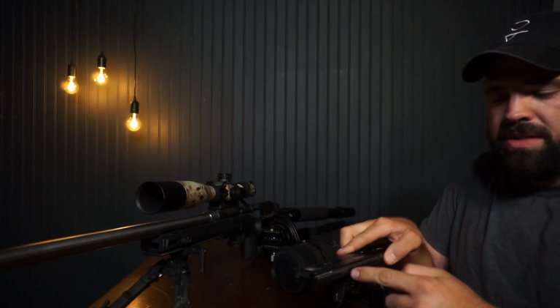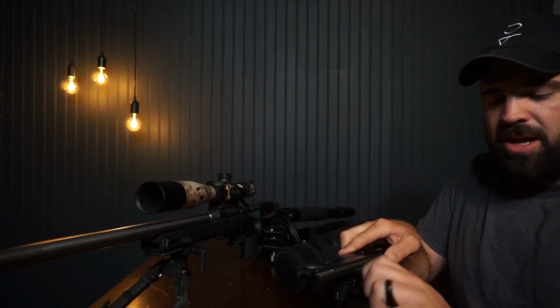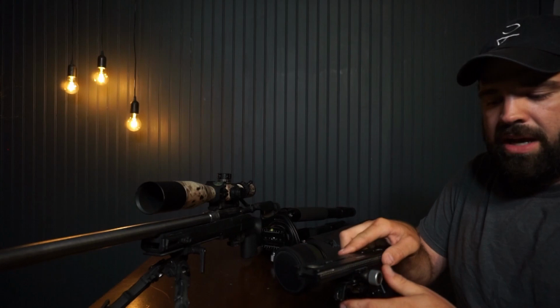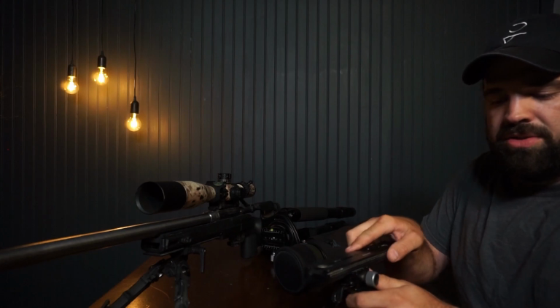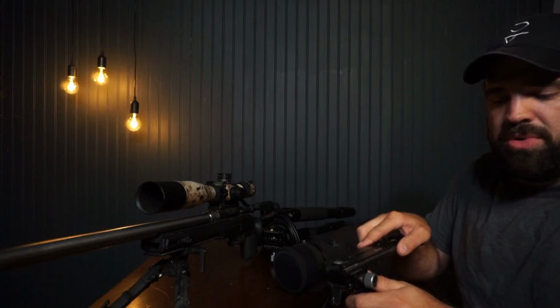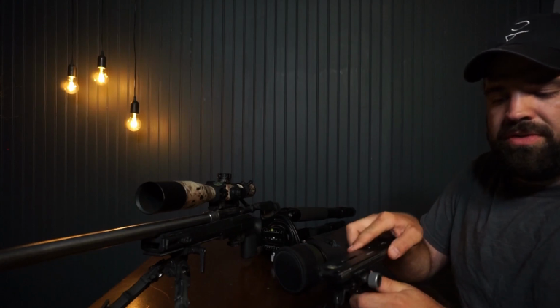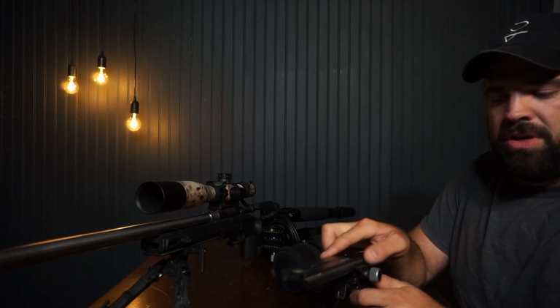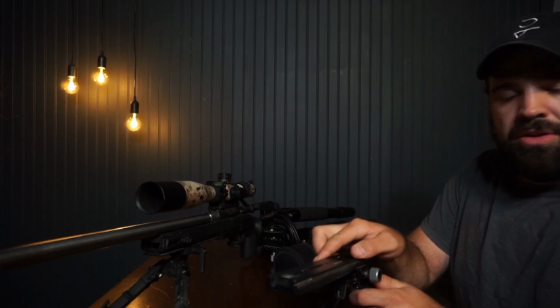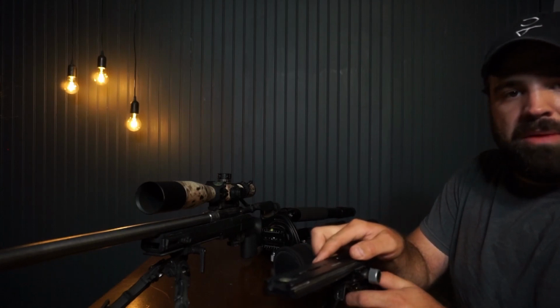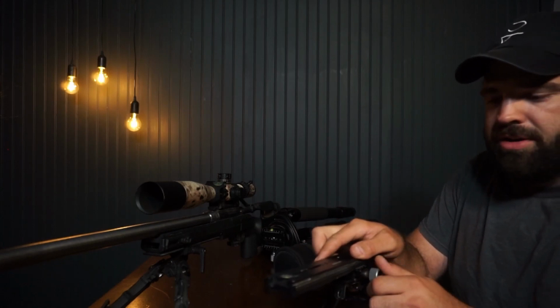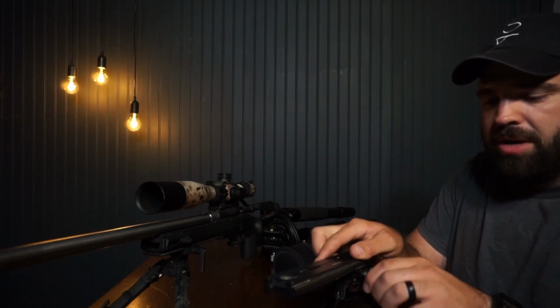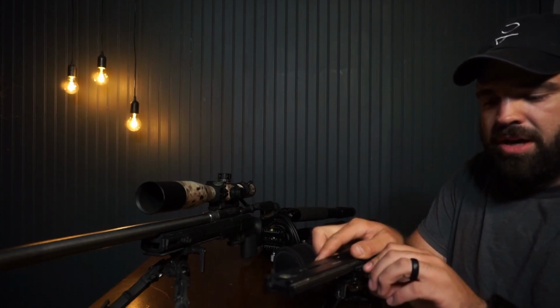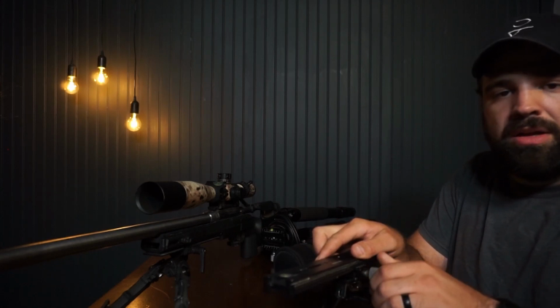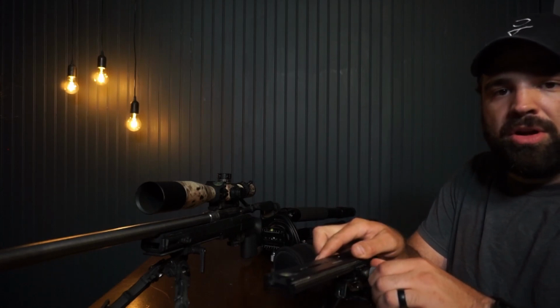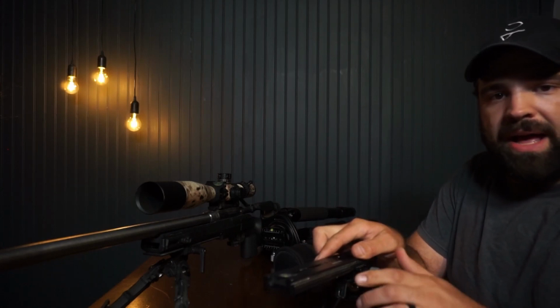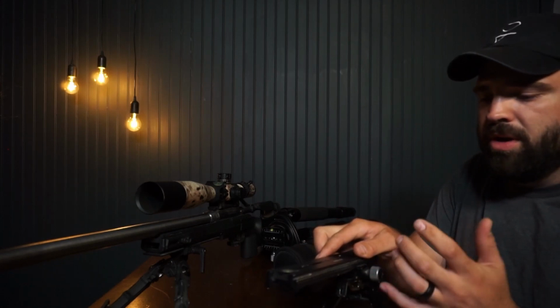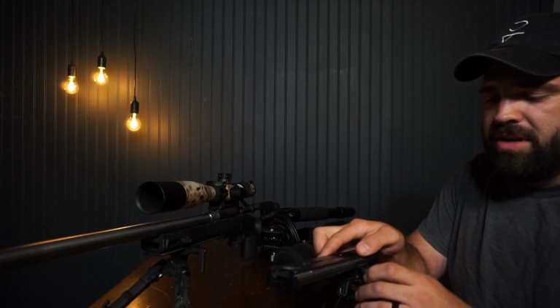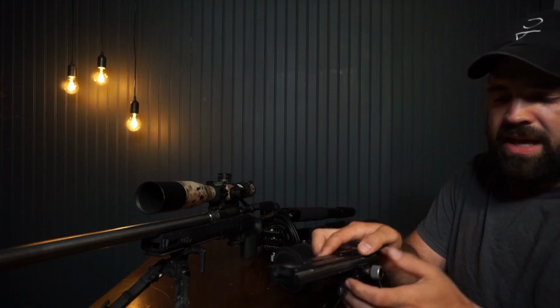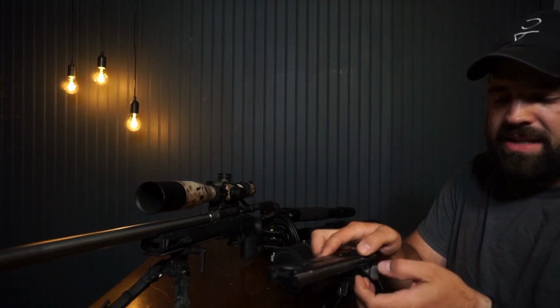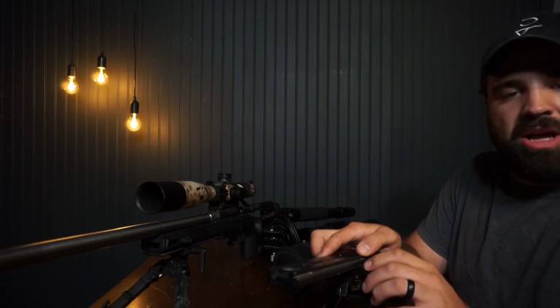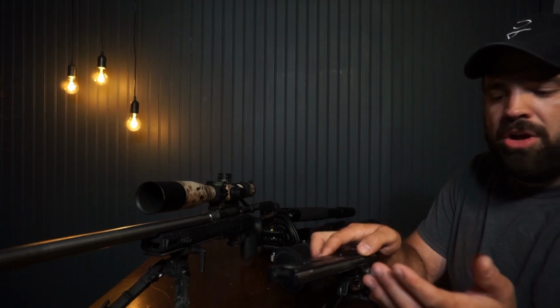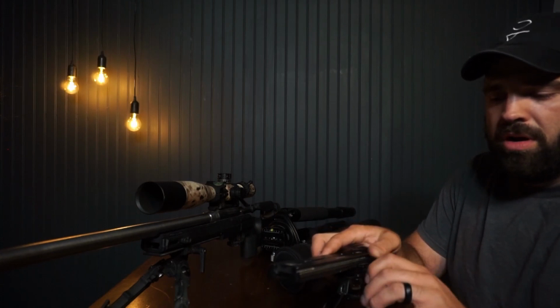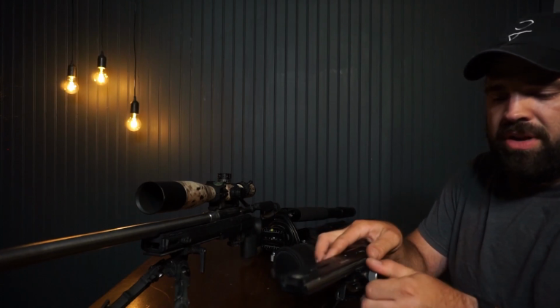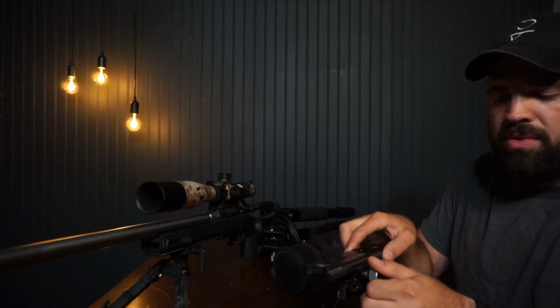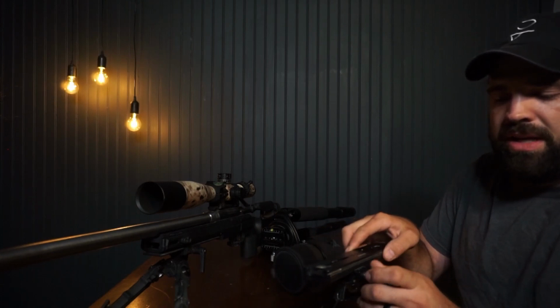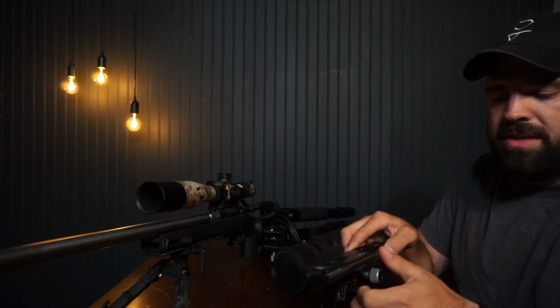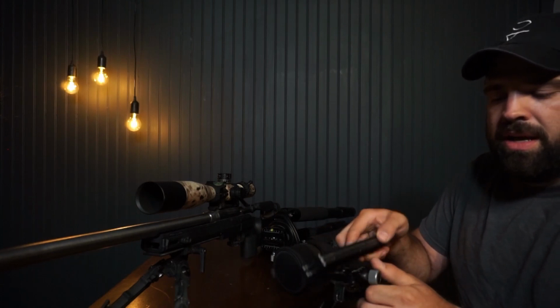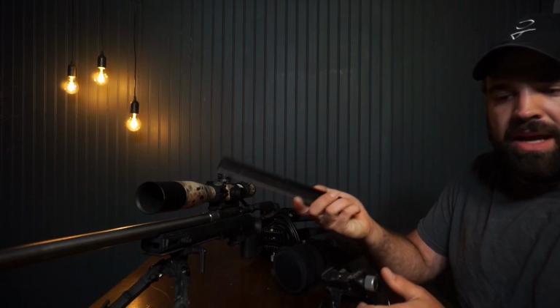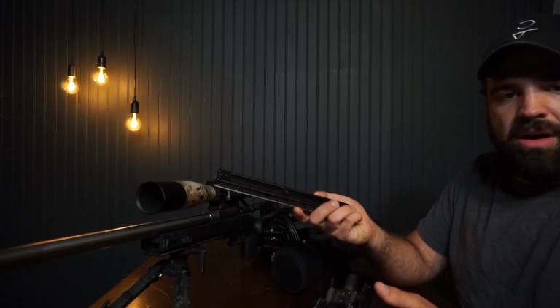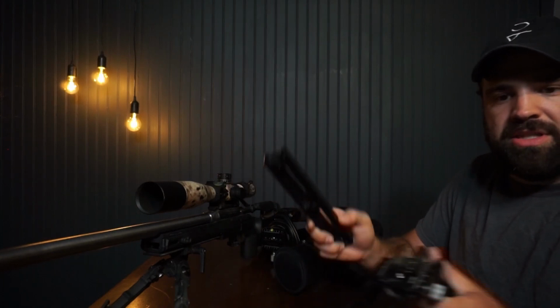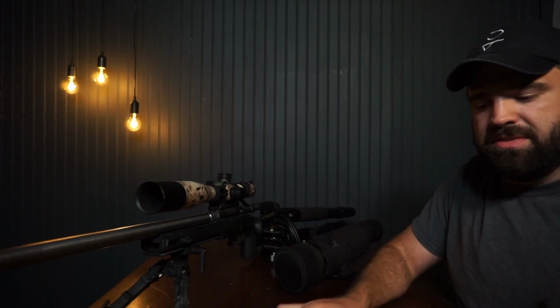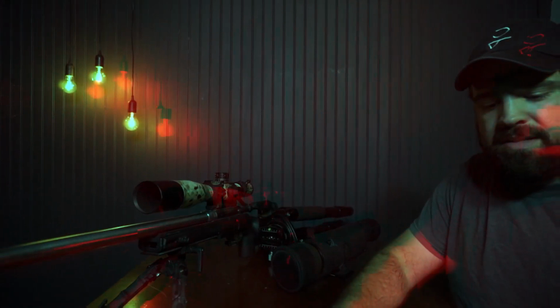This clamp allows you to move your bipod, your tripod, your bag — whatever it is that has that clamp — wherever you need it quickly and easily, and take it off just as fast.